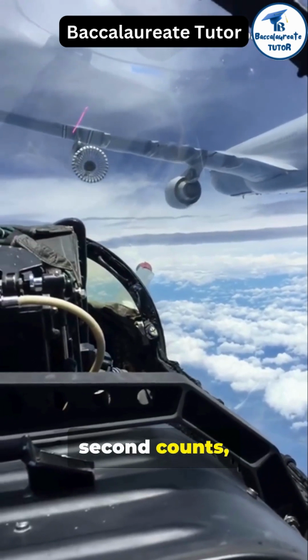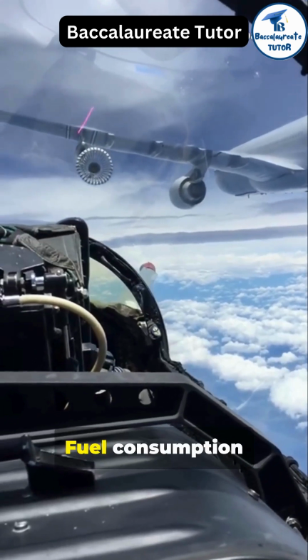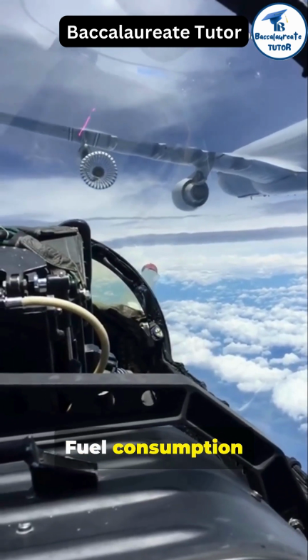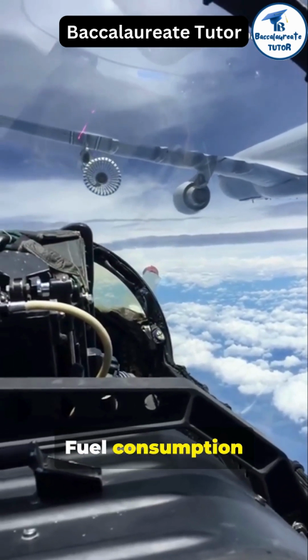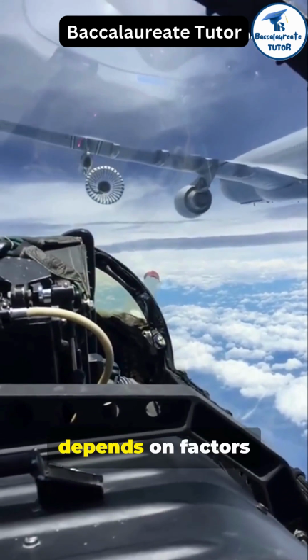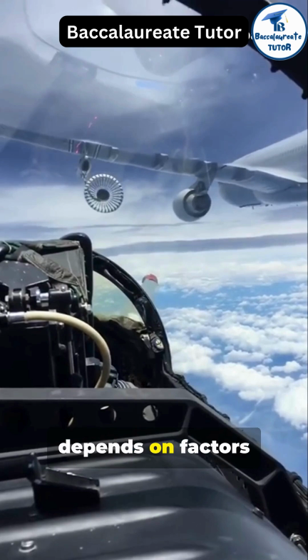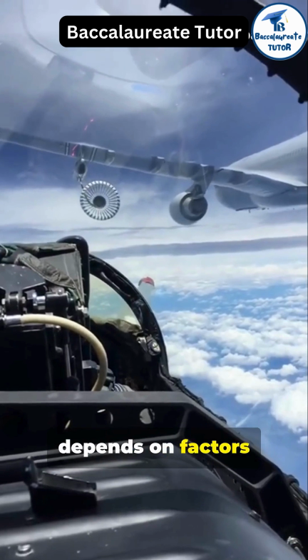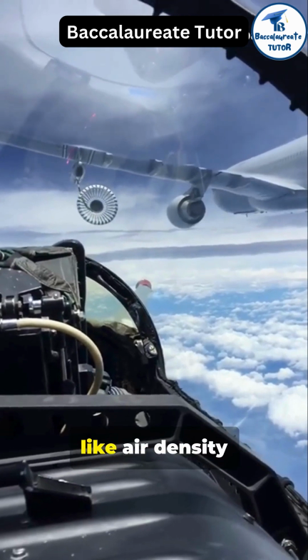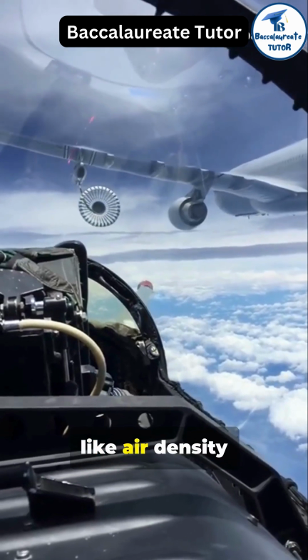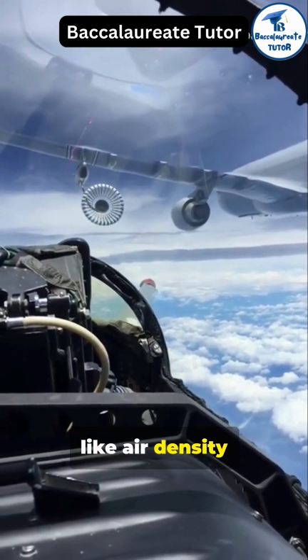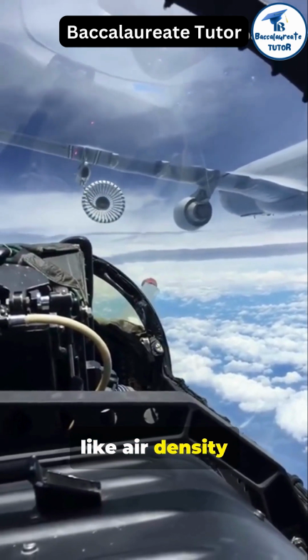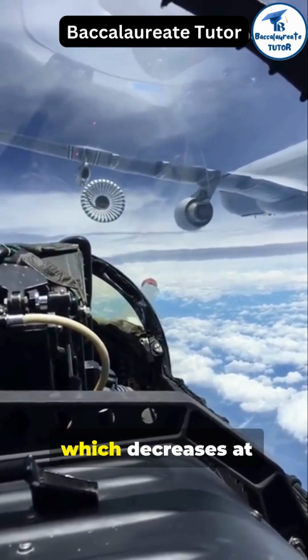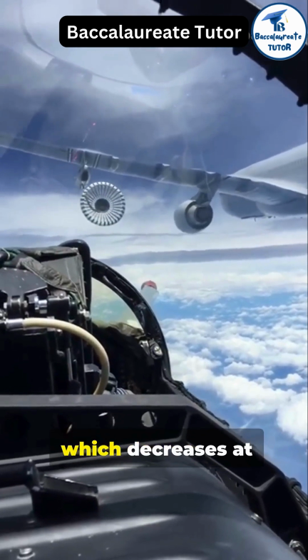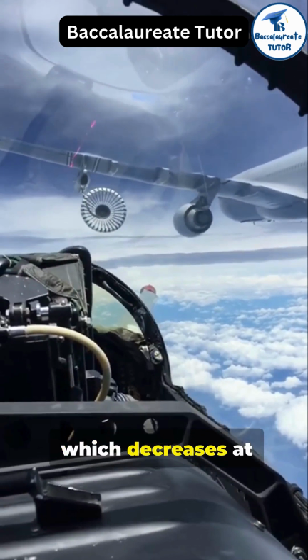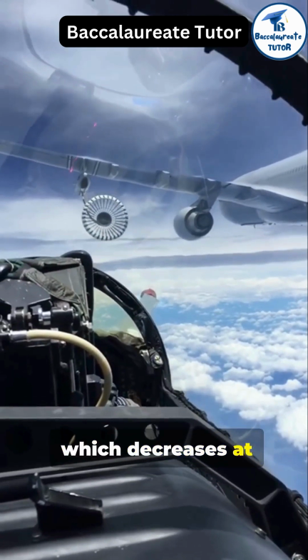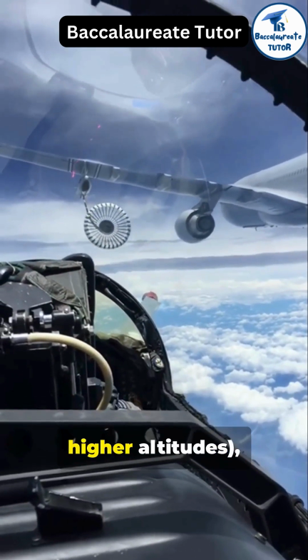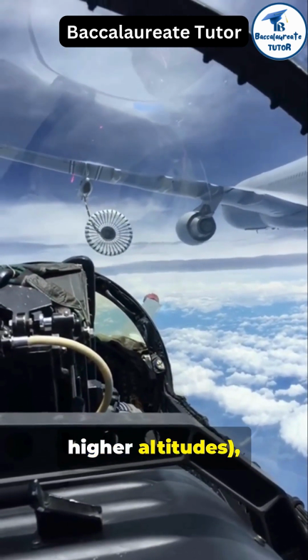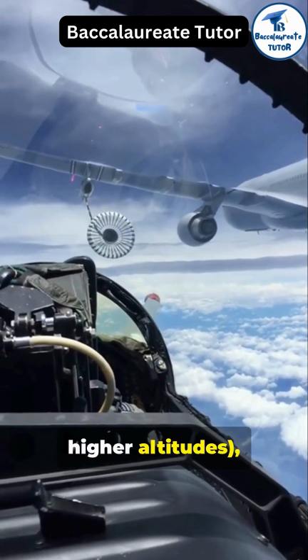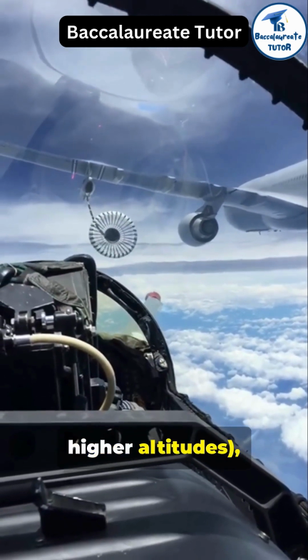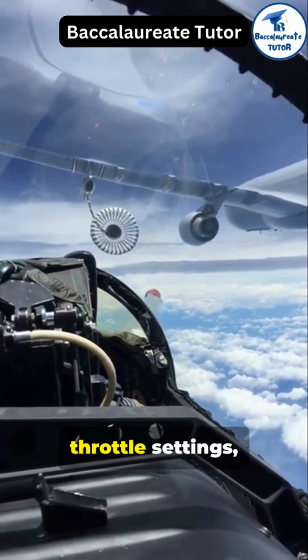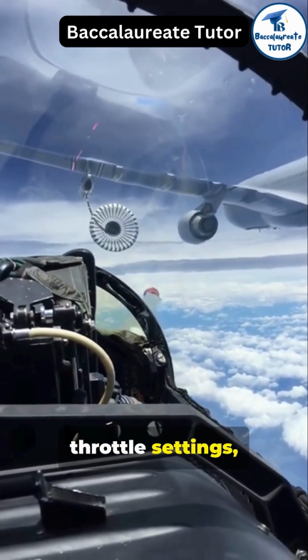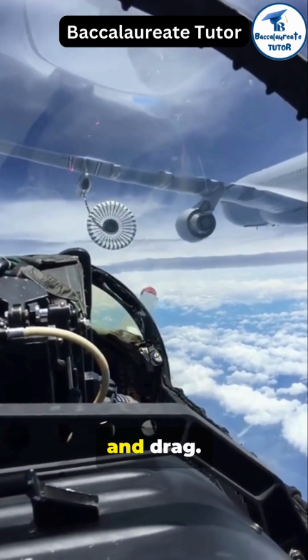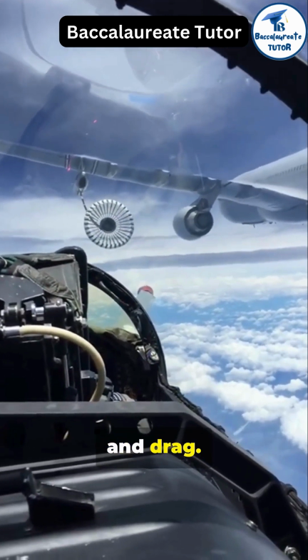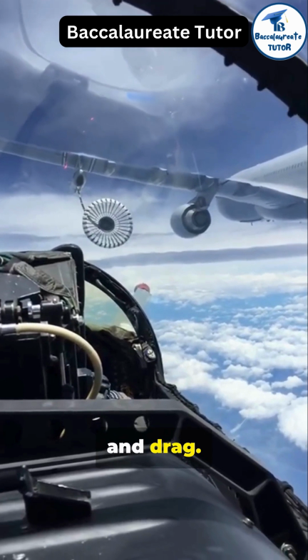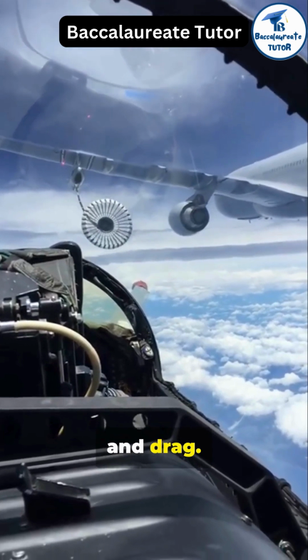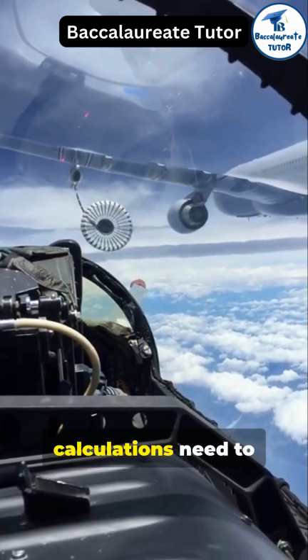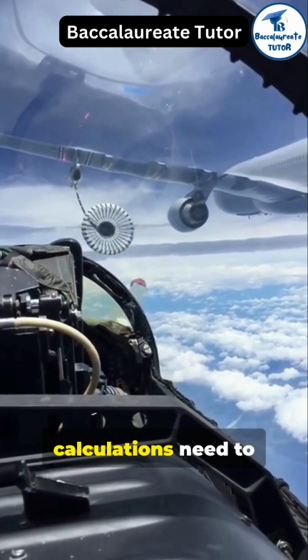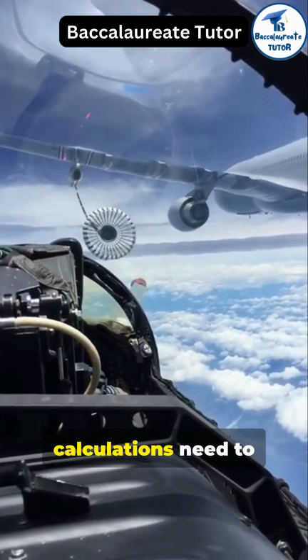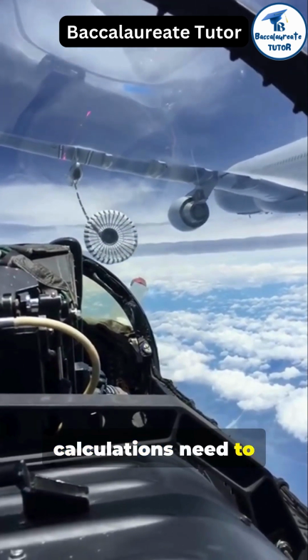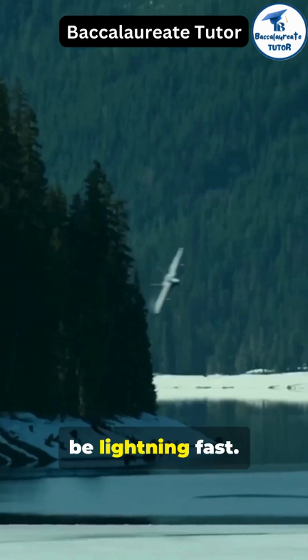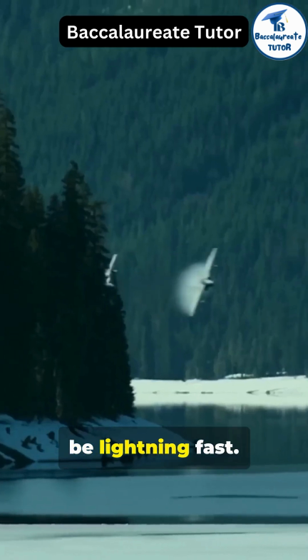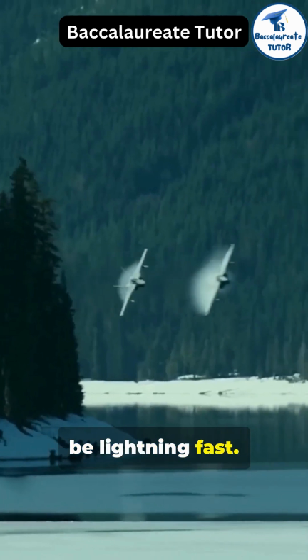Fuel consumption depends on factors like air density, which decreases at higher altitudes, throttle settings, and drag. Calculations need to be lightning fast.